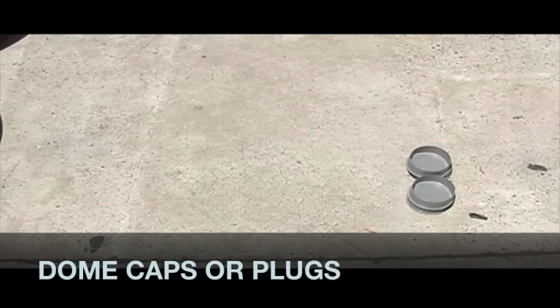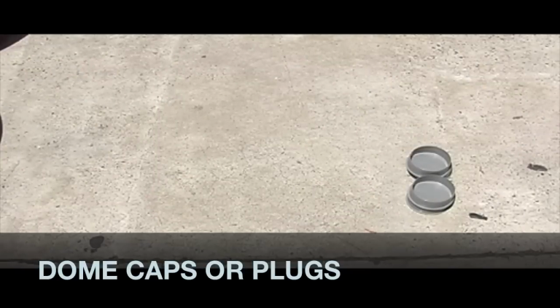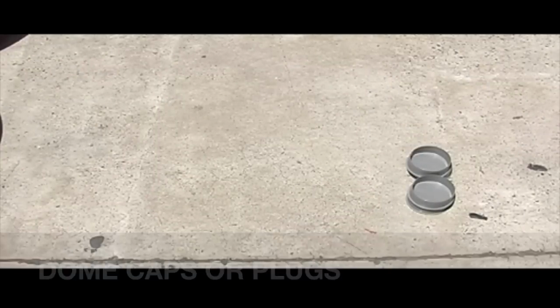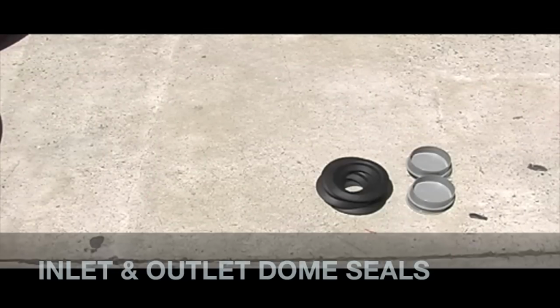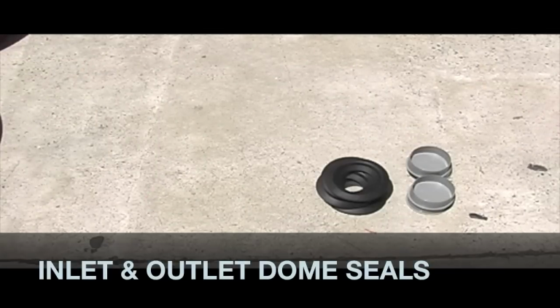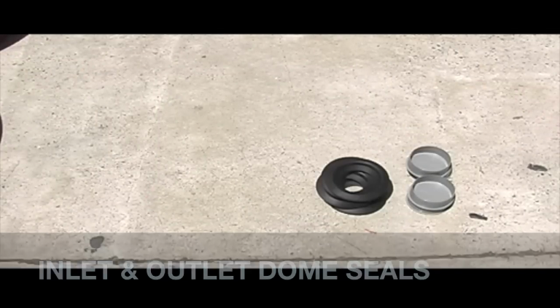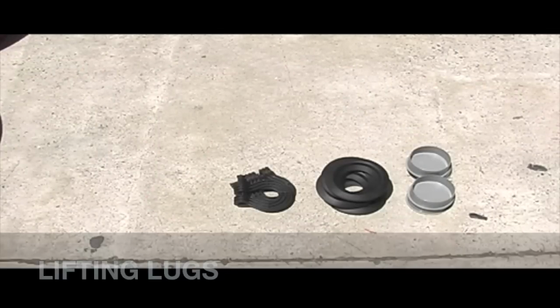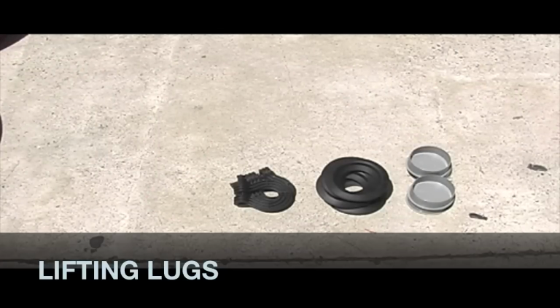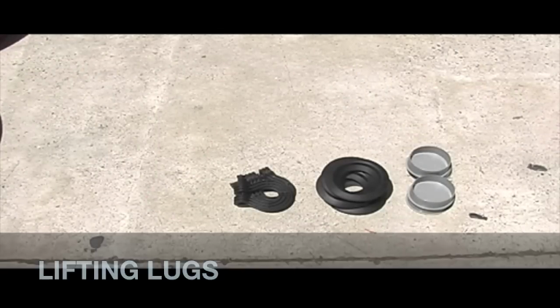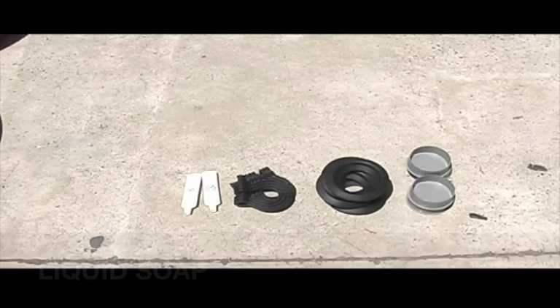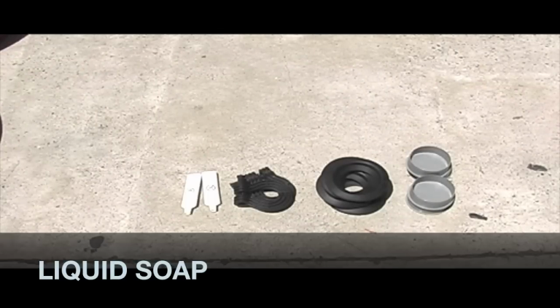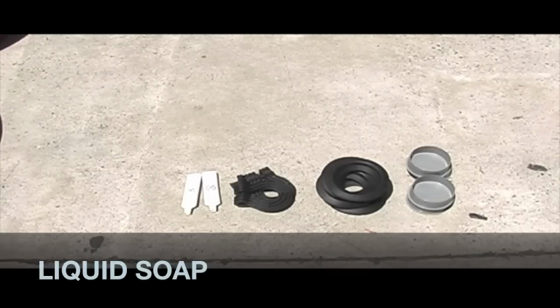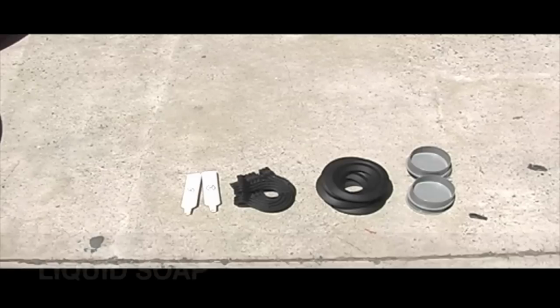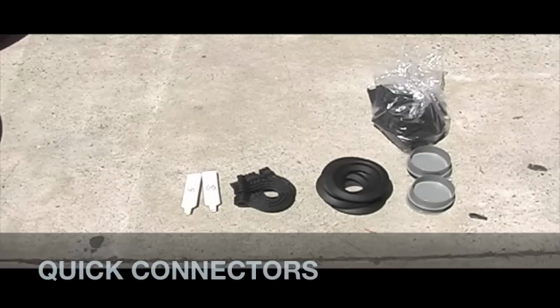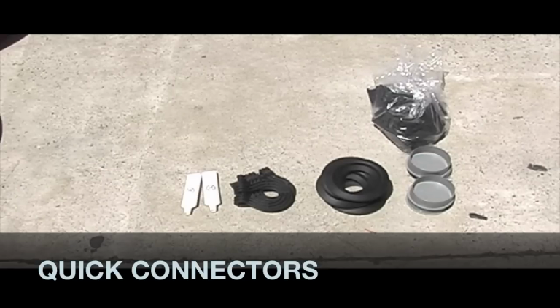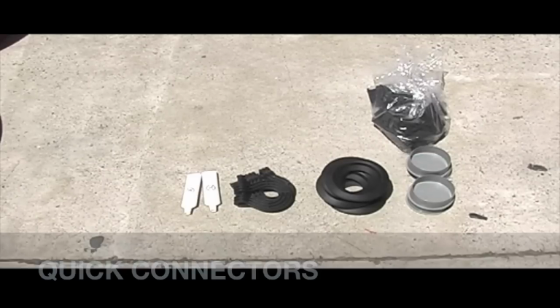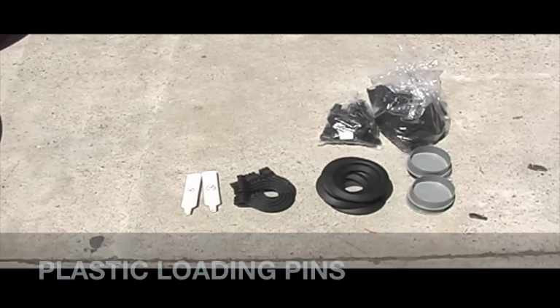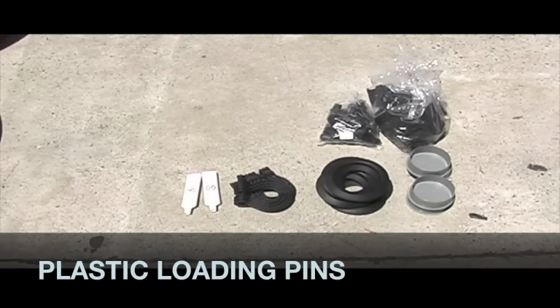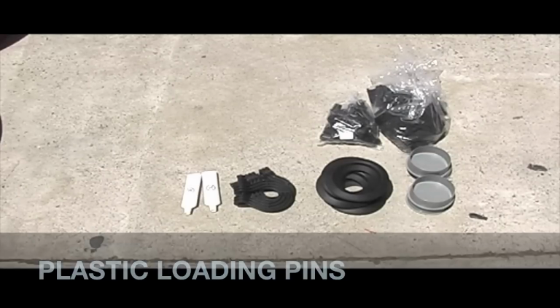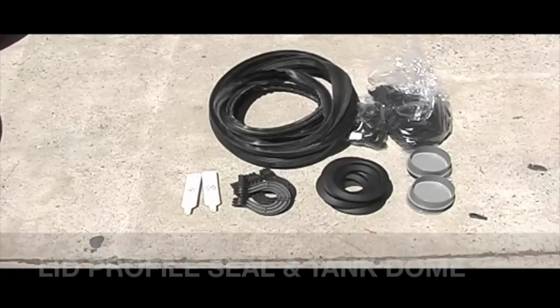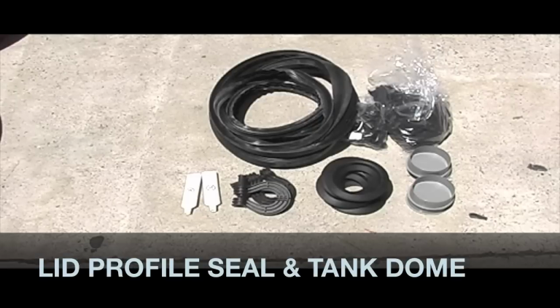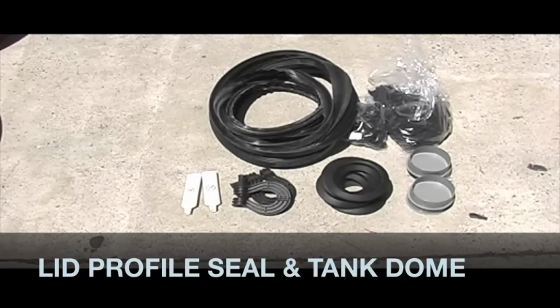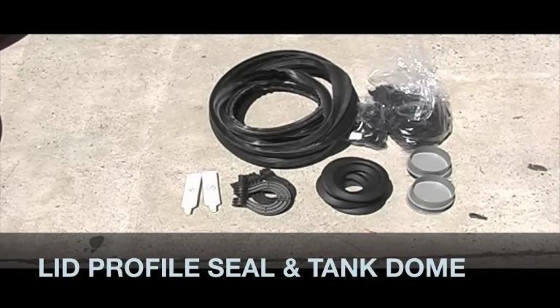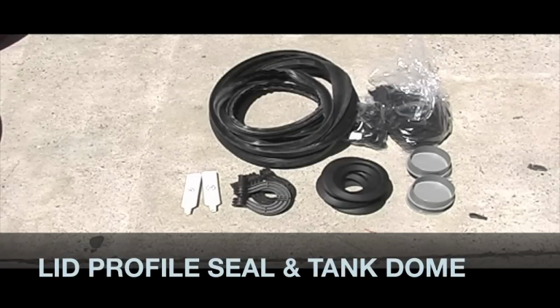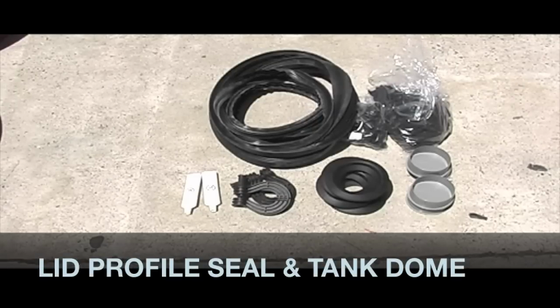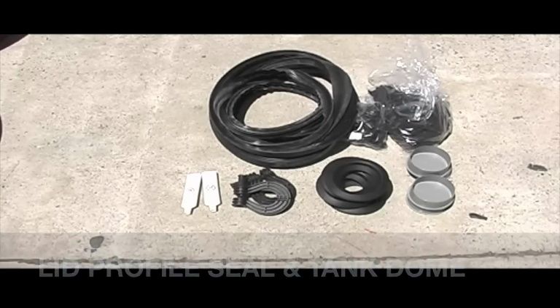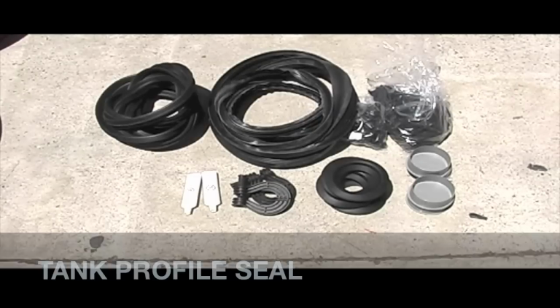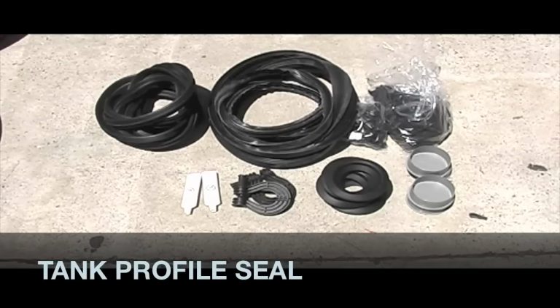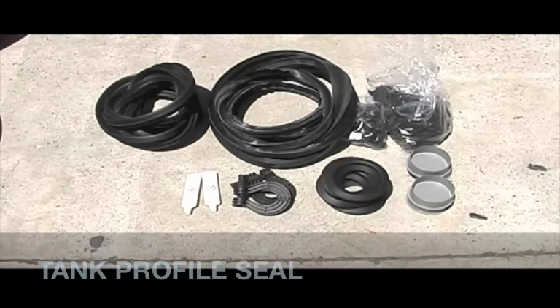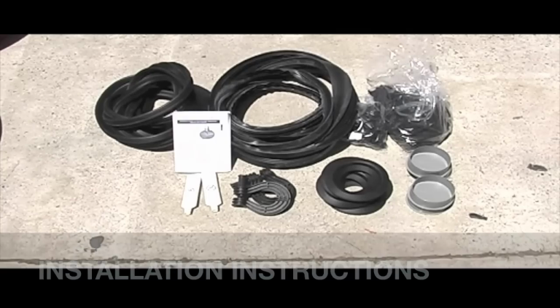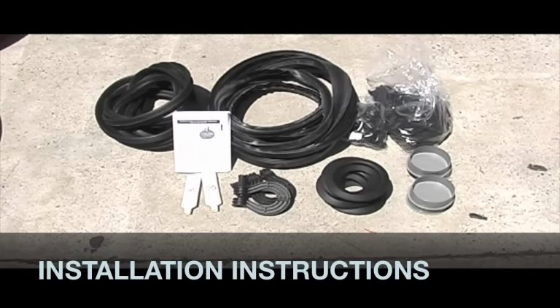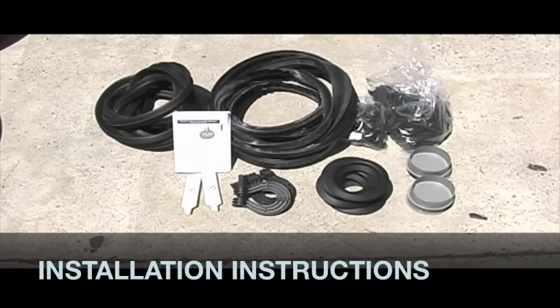Components include: dome caps or plugs, inlet and outlet dome seals, lifting lugs, liquid soap, quick connectors, plastic loading pins, lid profile seal, tank dome seal, tank profile seal, and installation instructions.